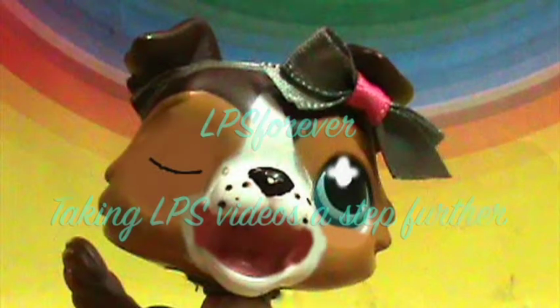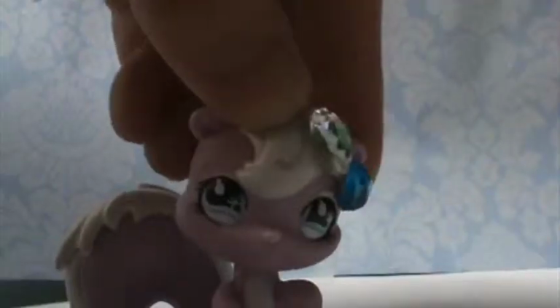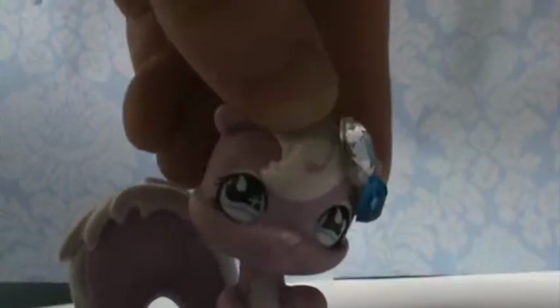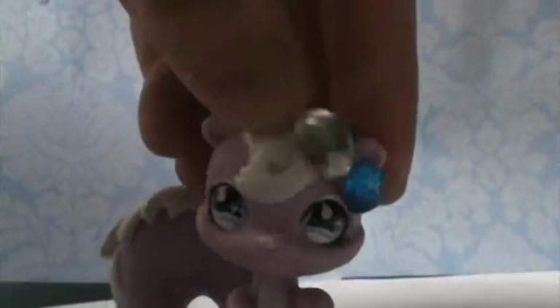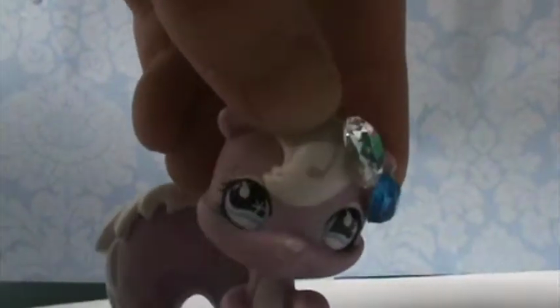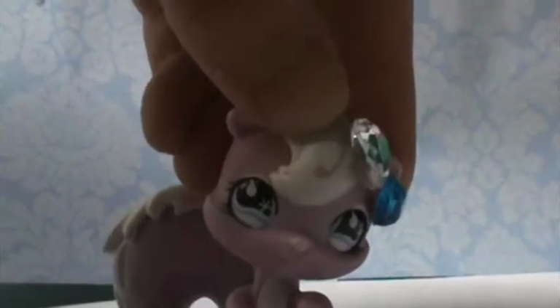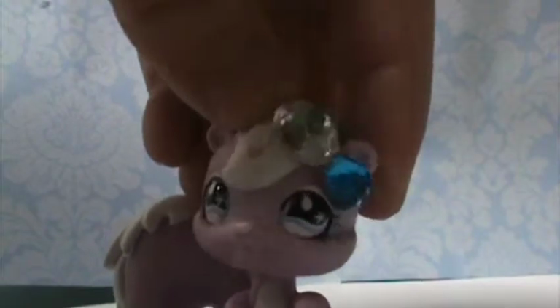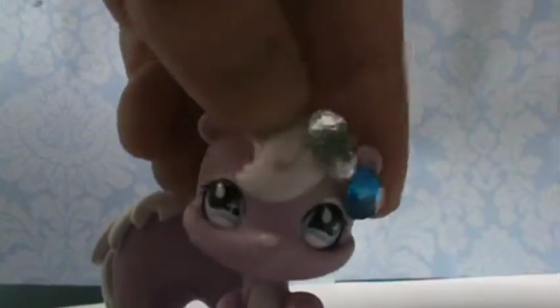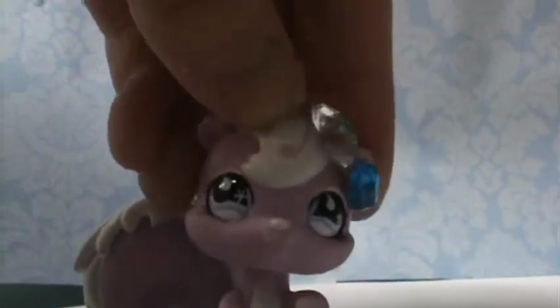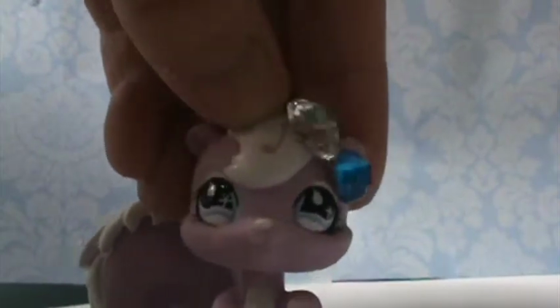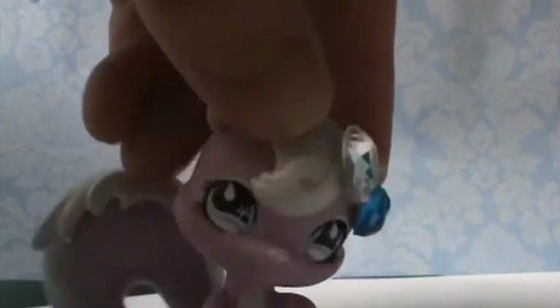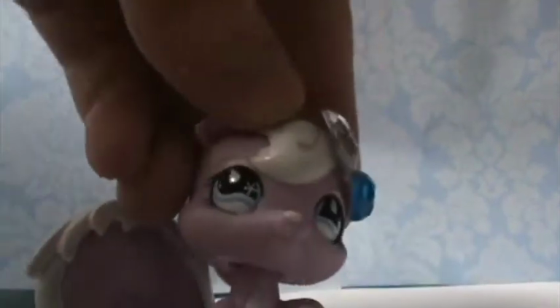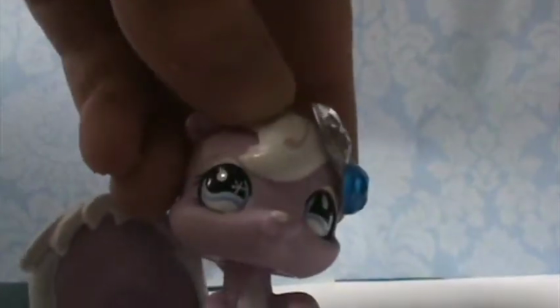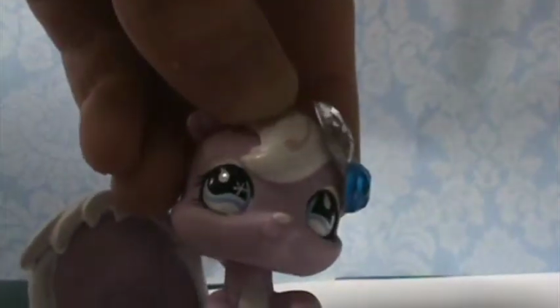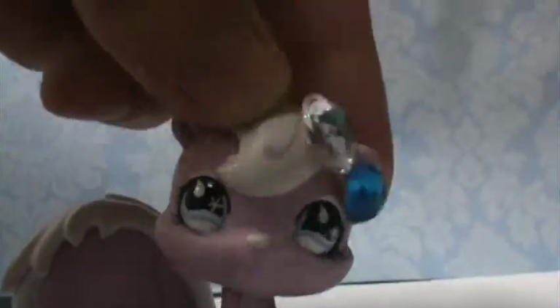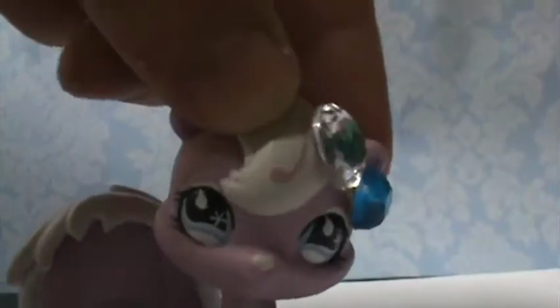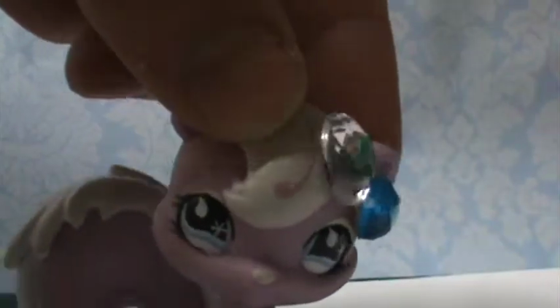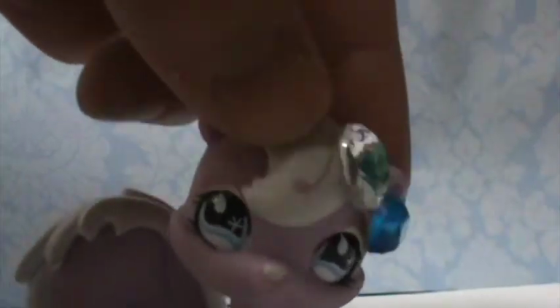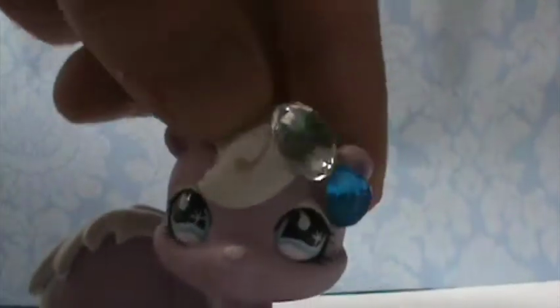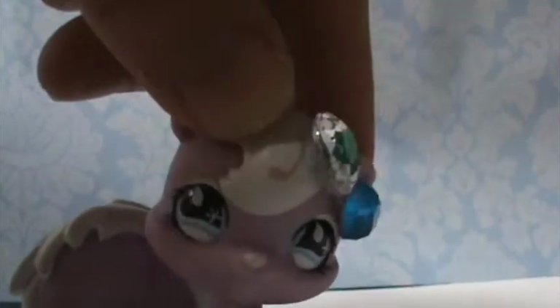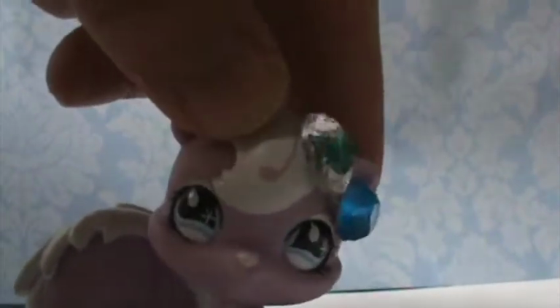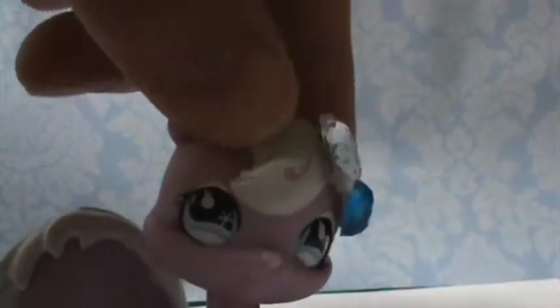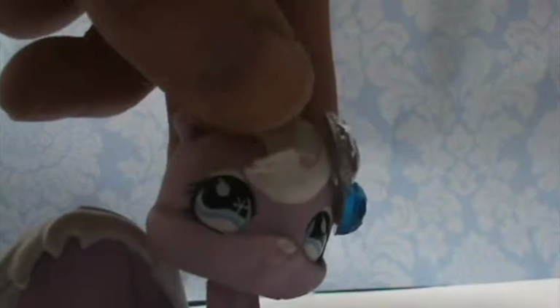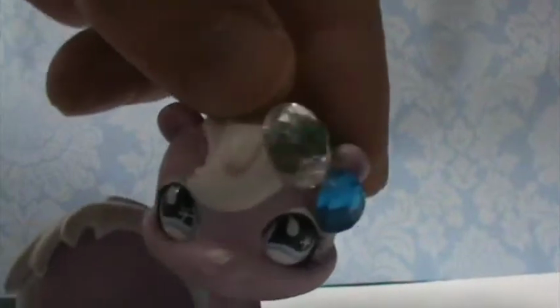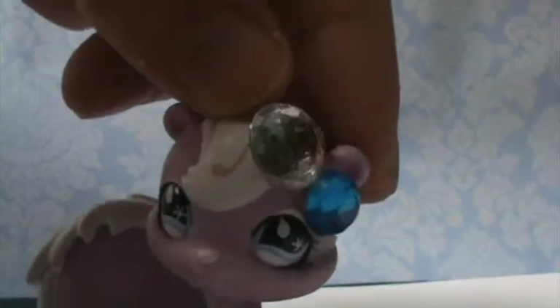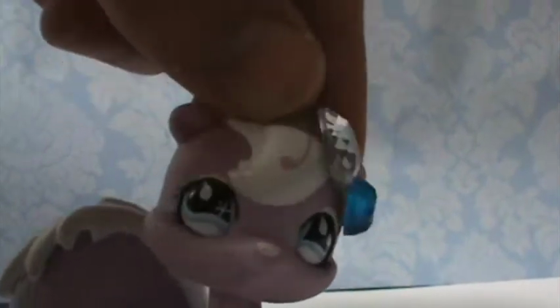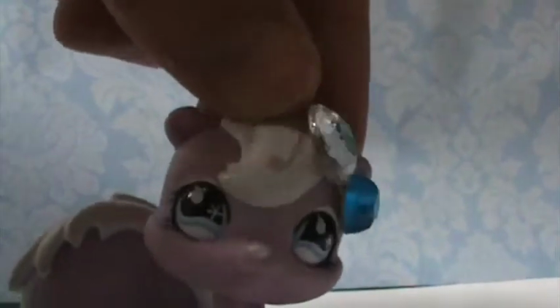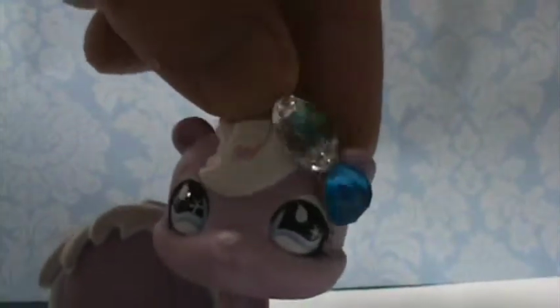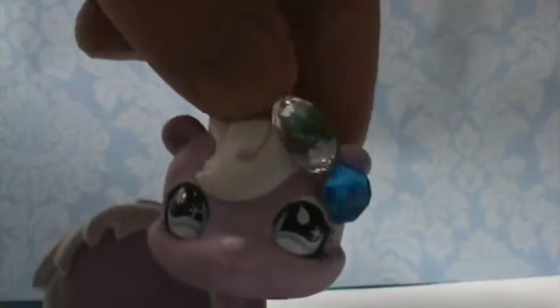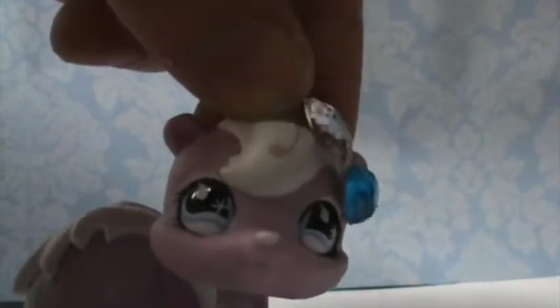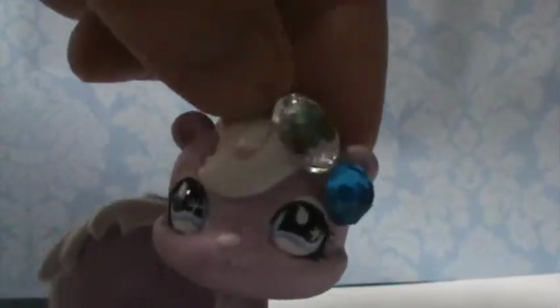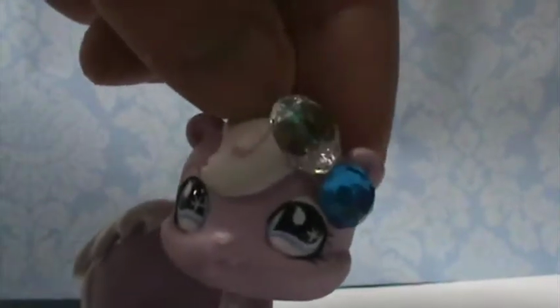Hi everyone, my name is Lily and I am in charge of DIYs. Sorry that I made my first run so late — I just never got around to making DIYs until now.